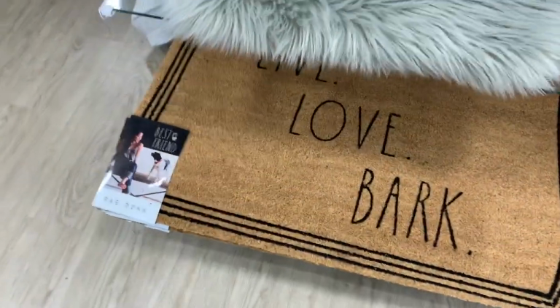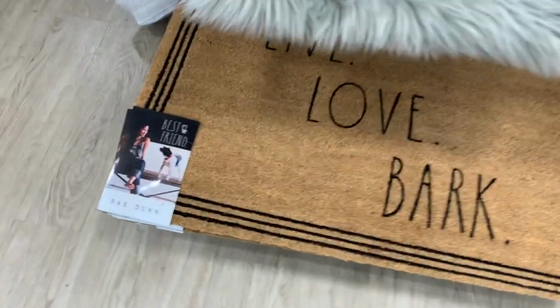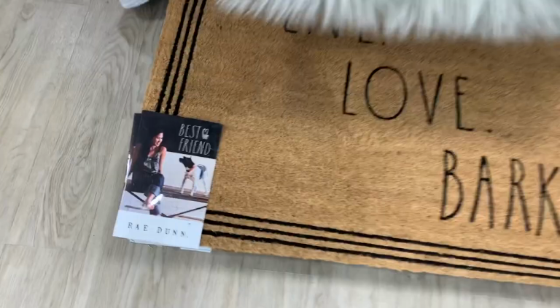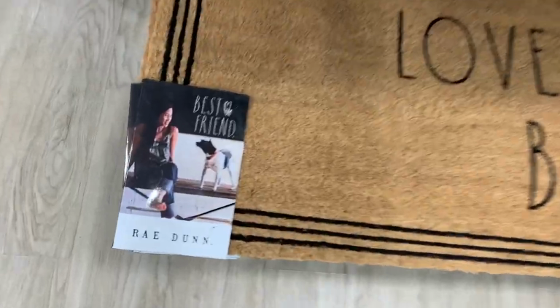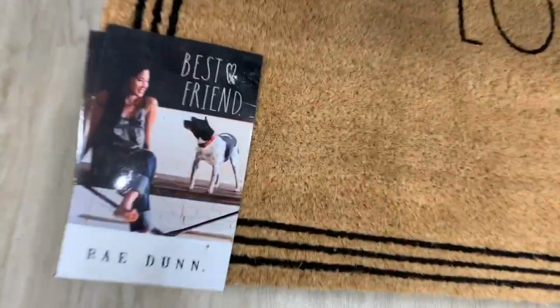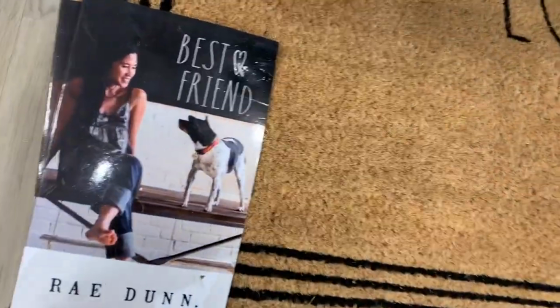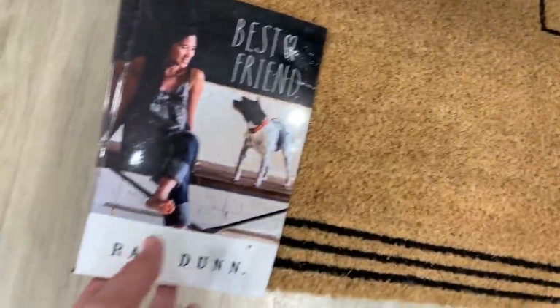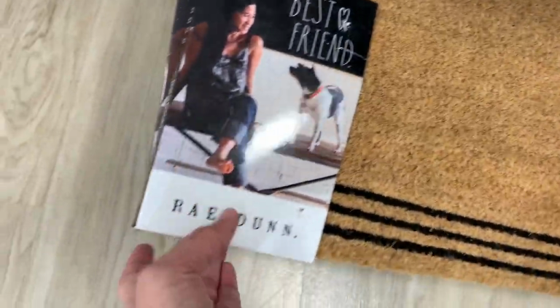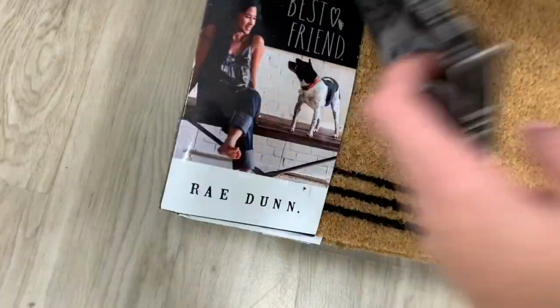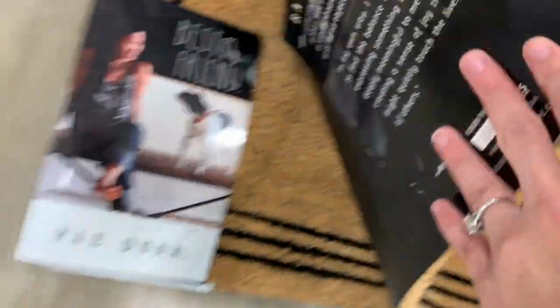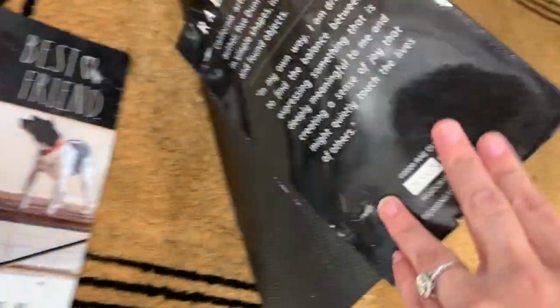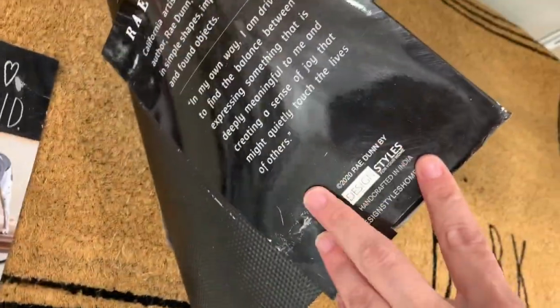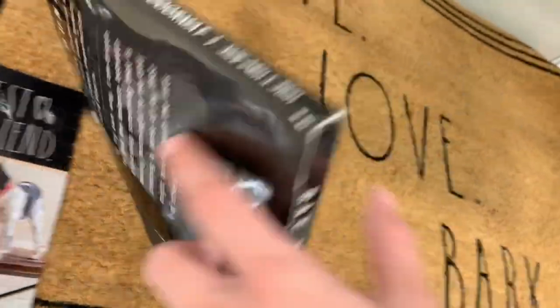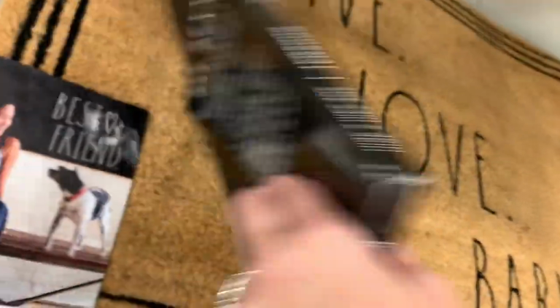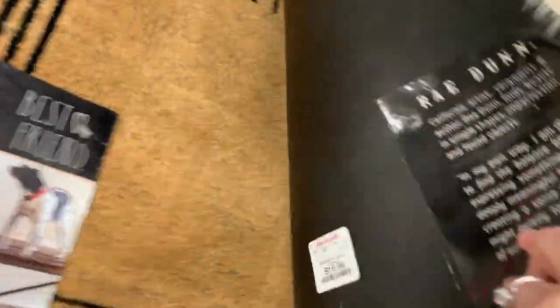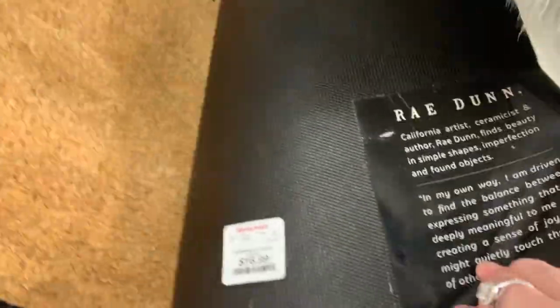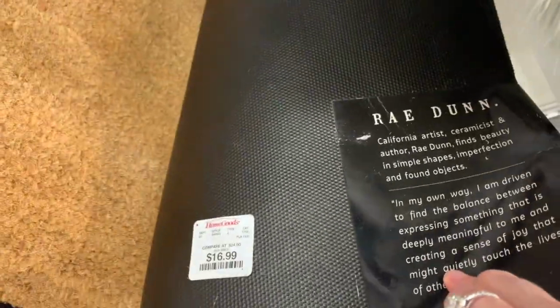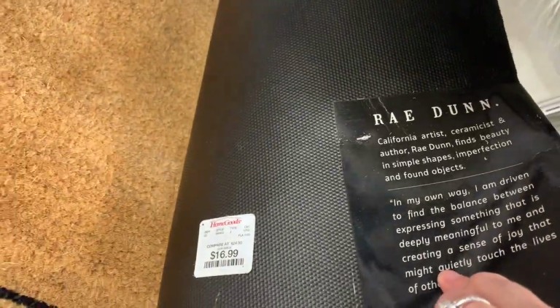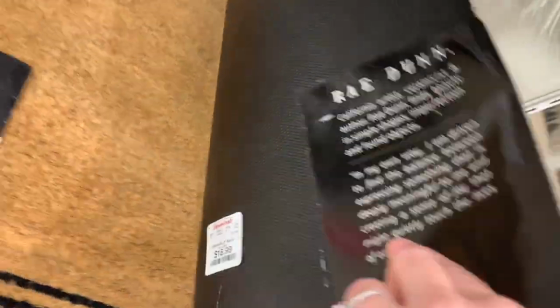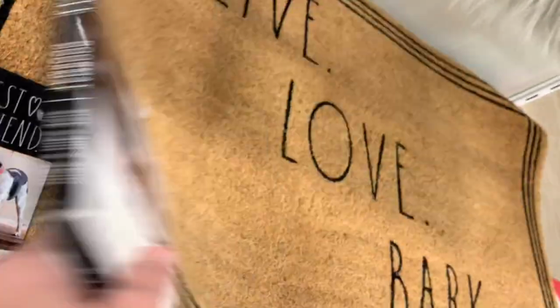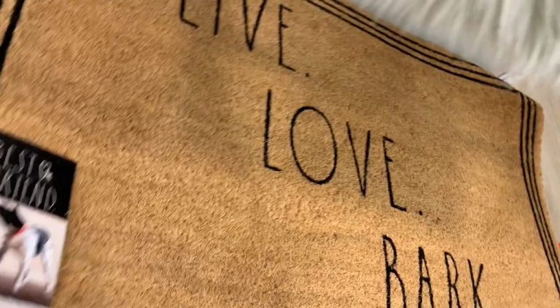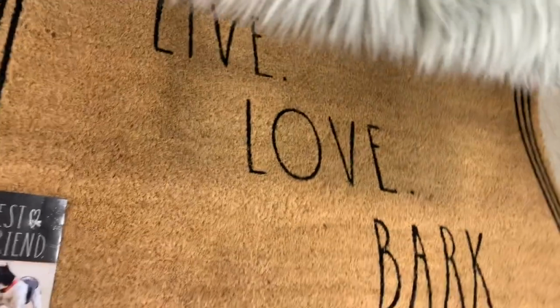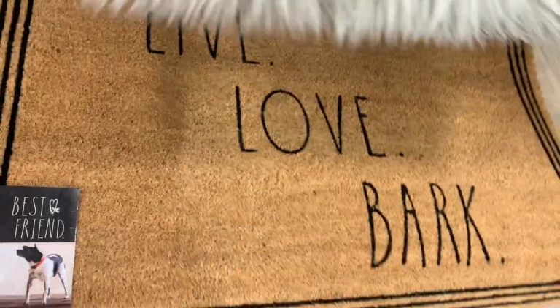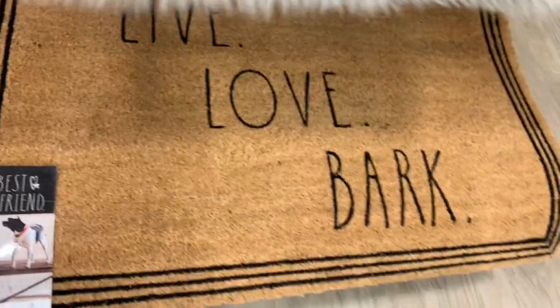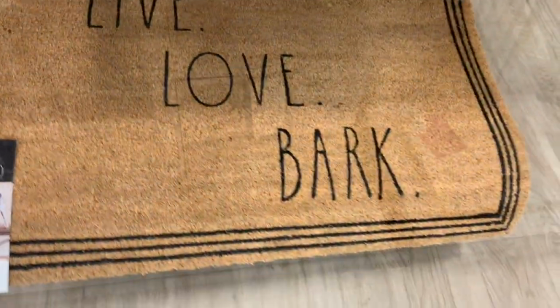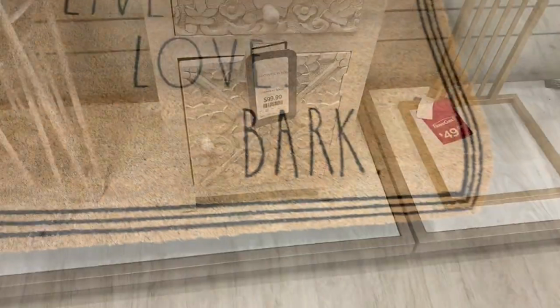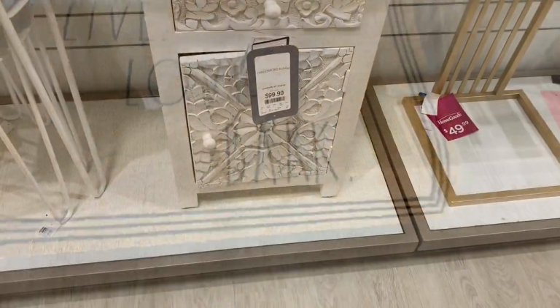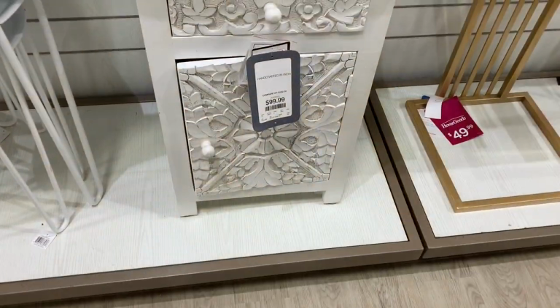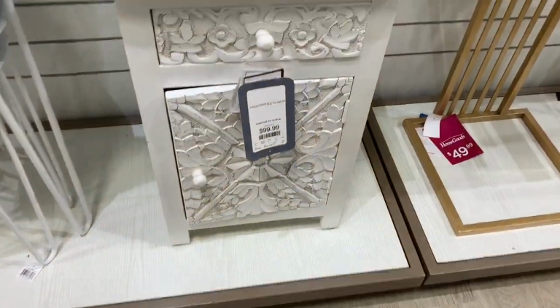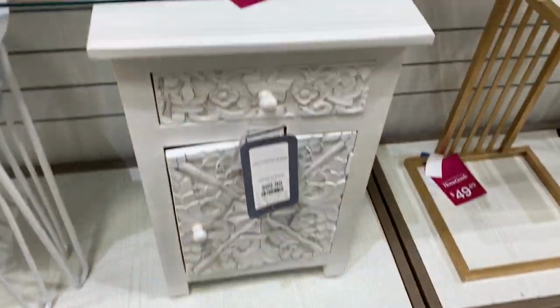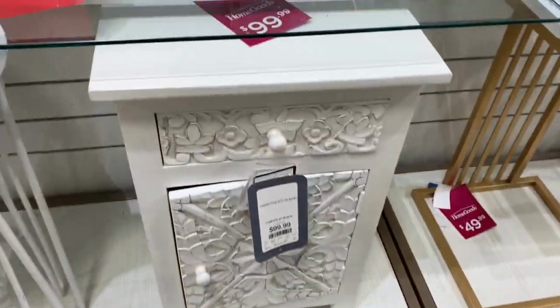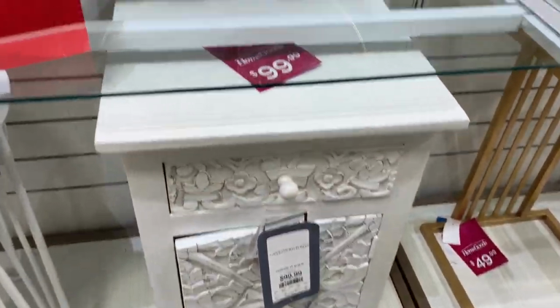This little 'Live Love Bark' rug by Rae Dunn is really cute for $16.99 — if you have pets, really cute.